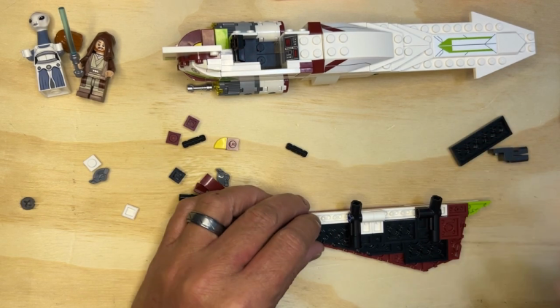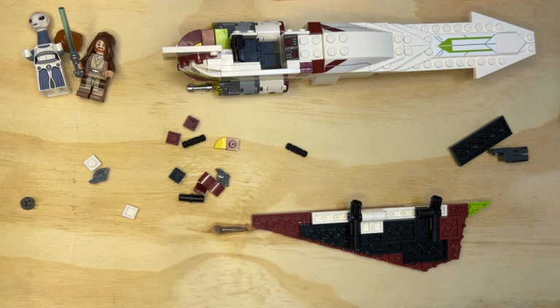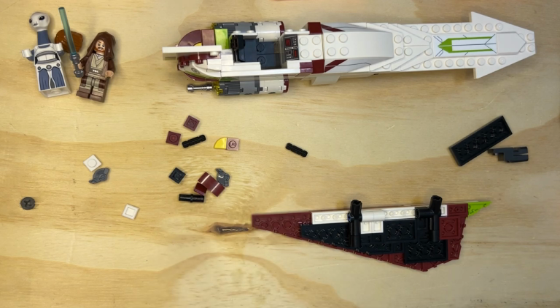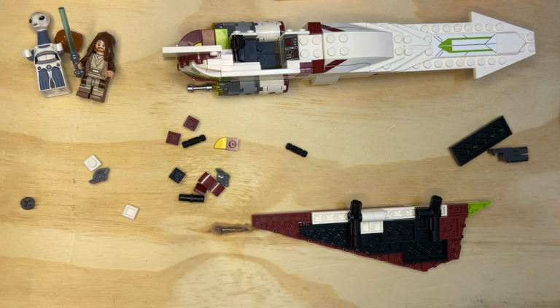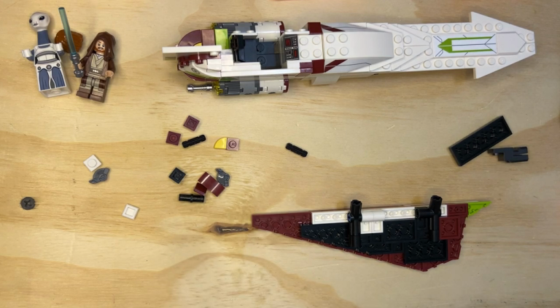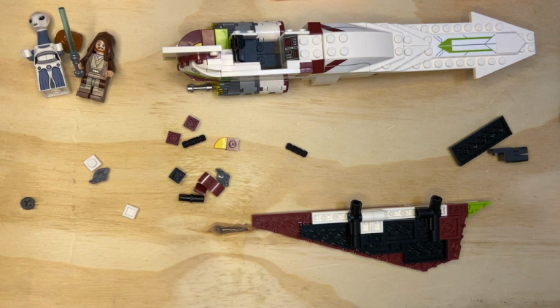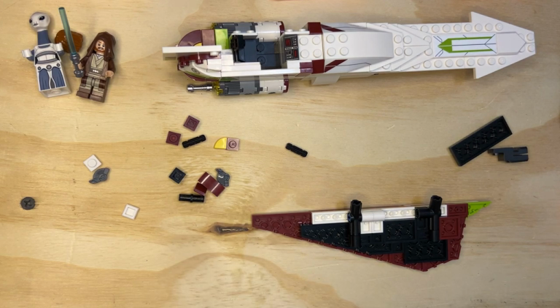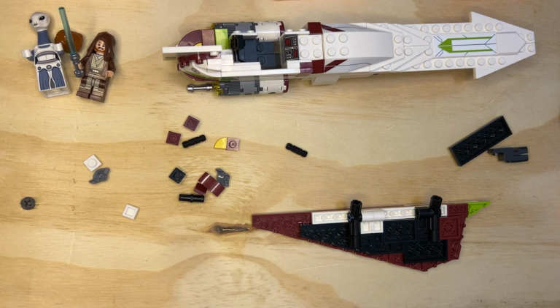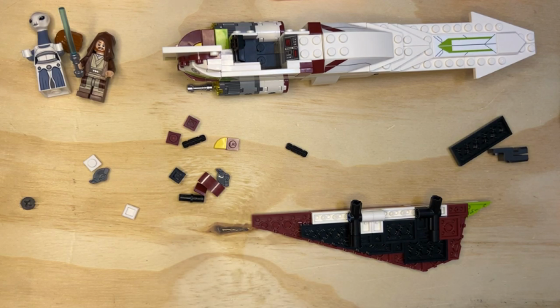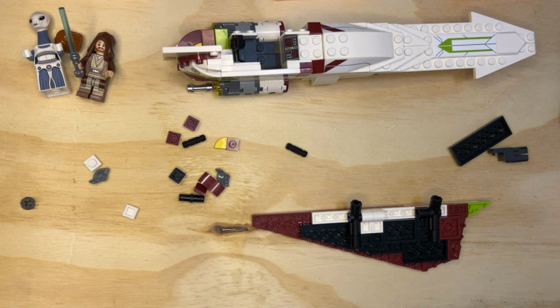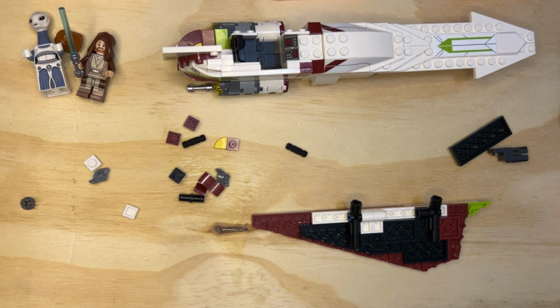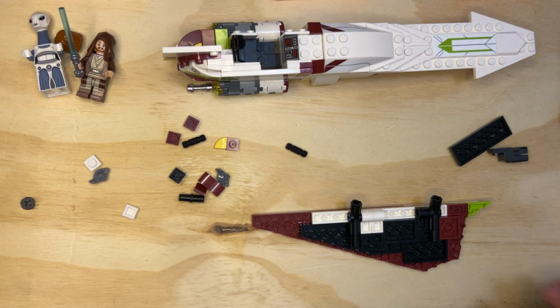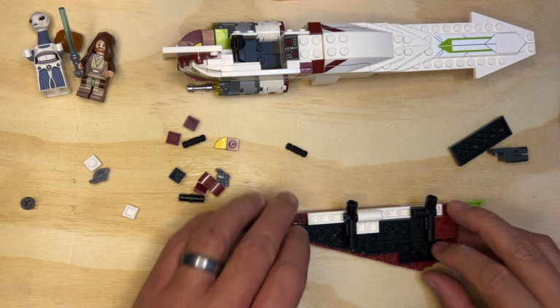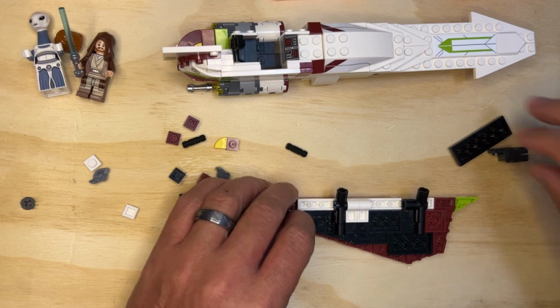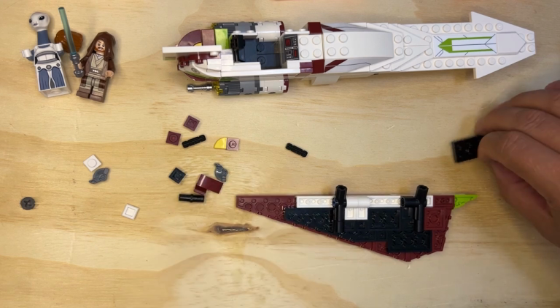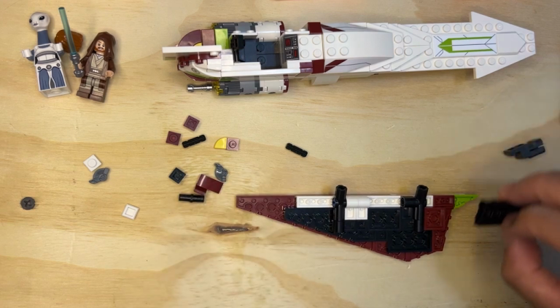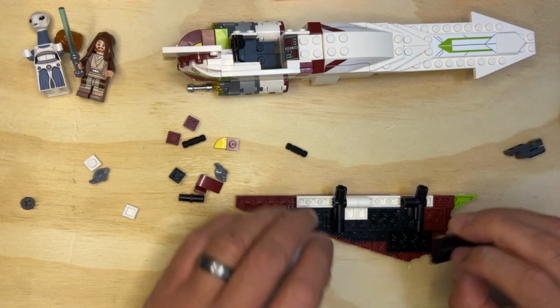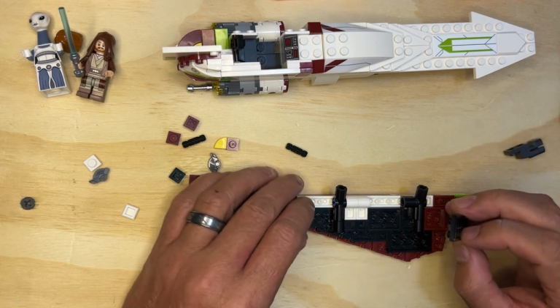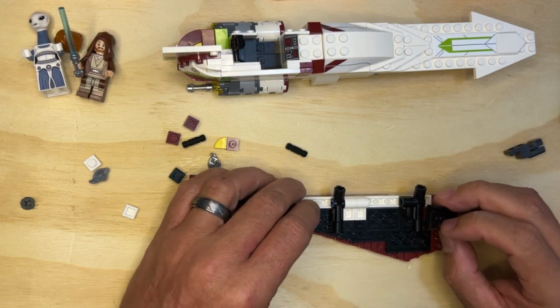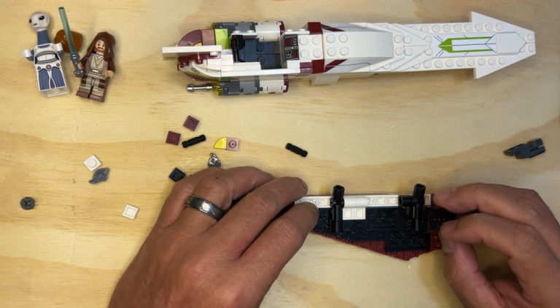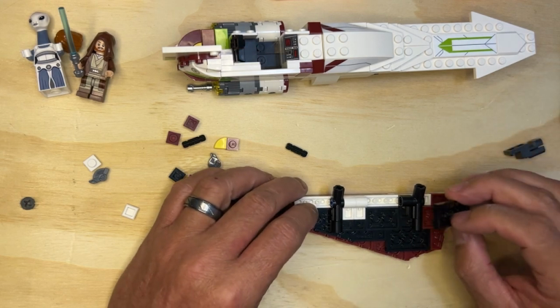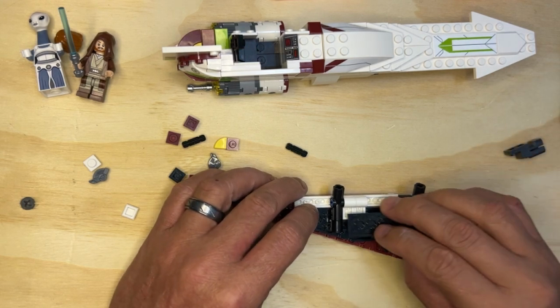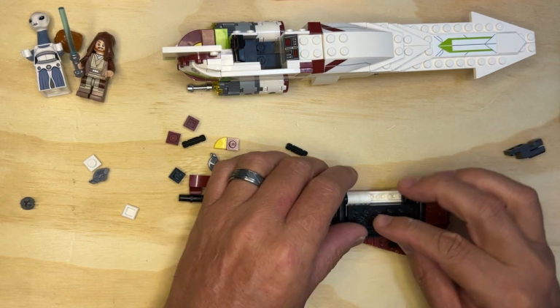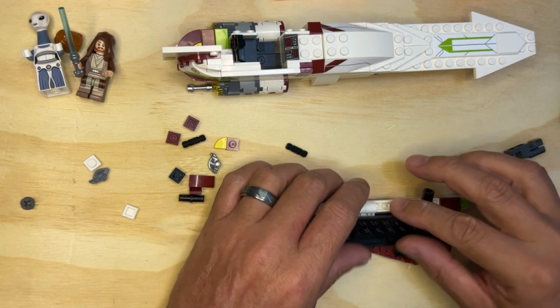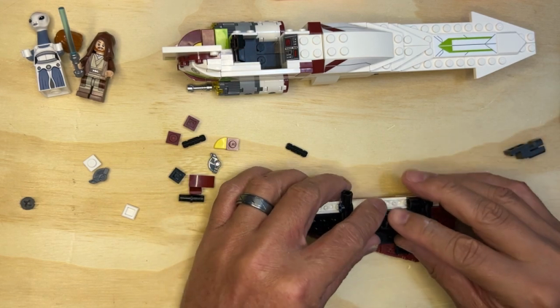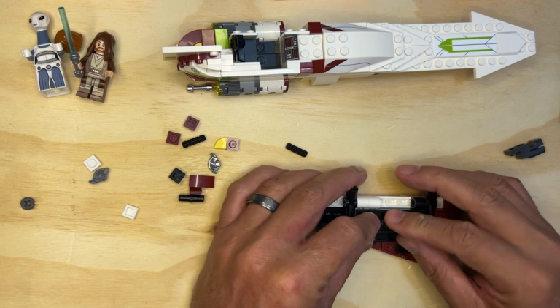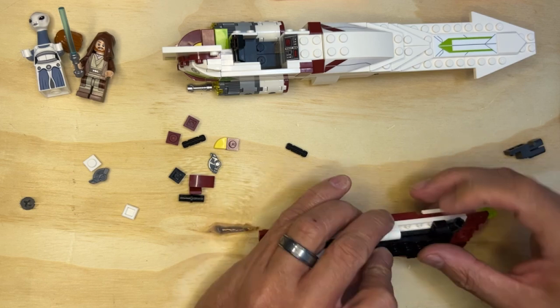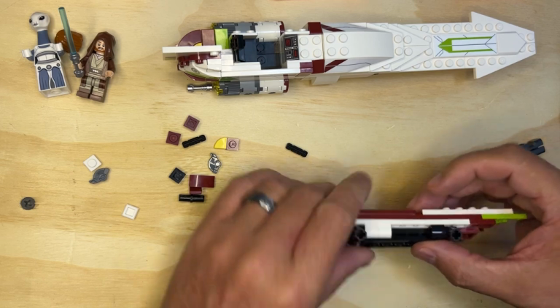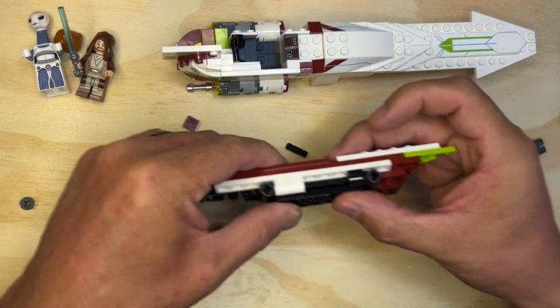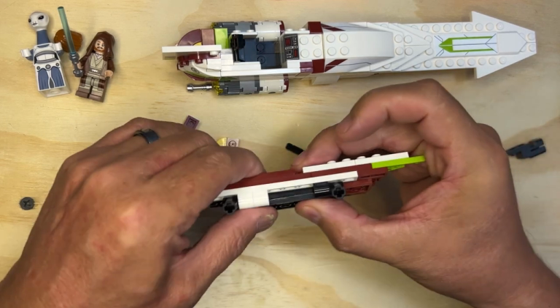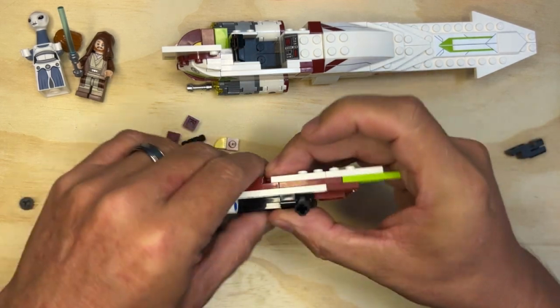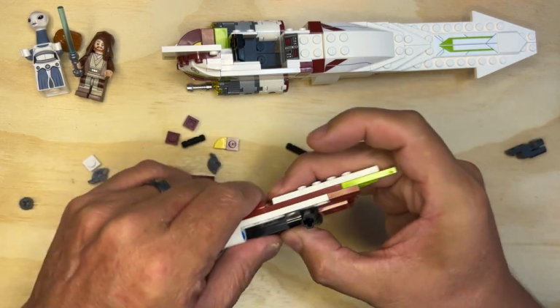It's coming together. It's coming together. I like it. It's coming together. I need this piece to go over this like that.